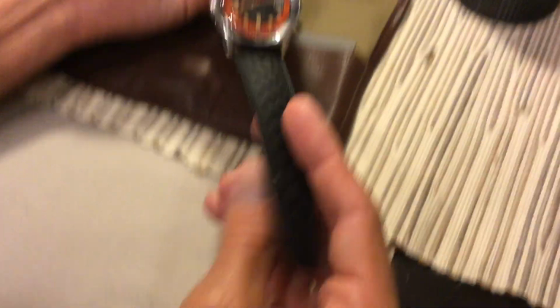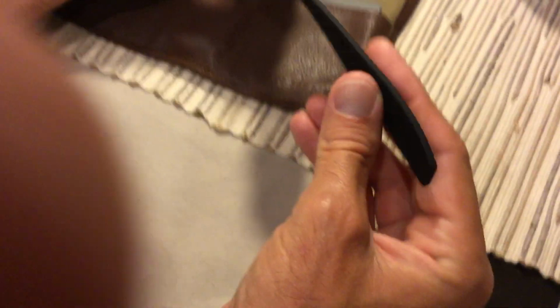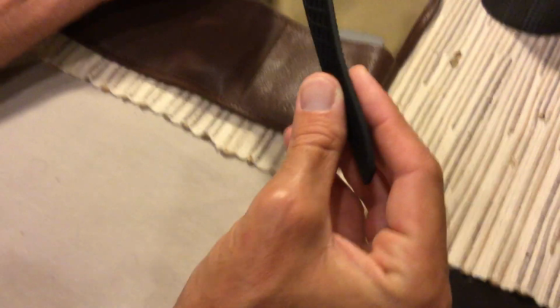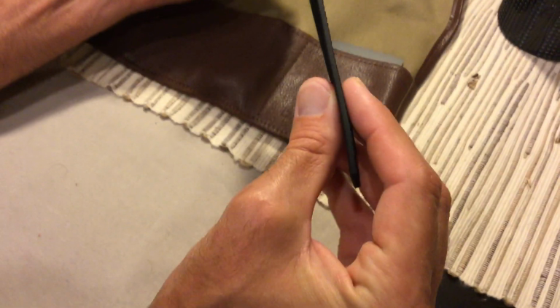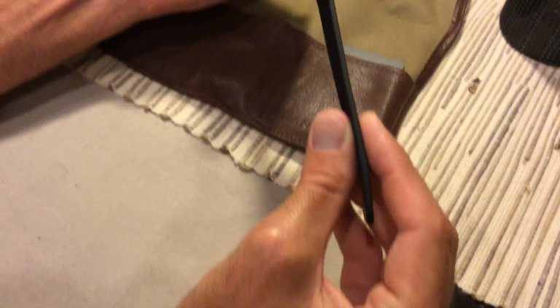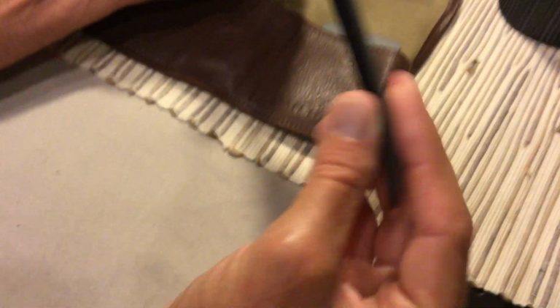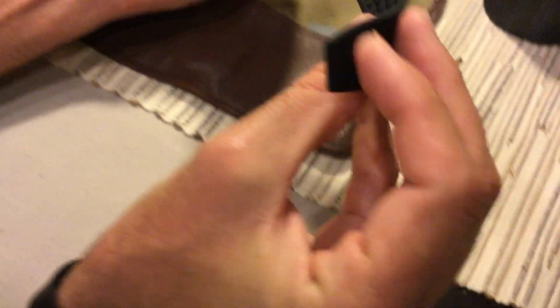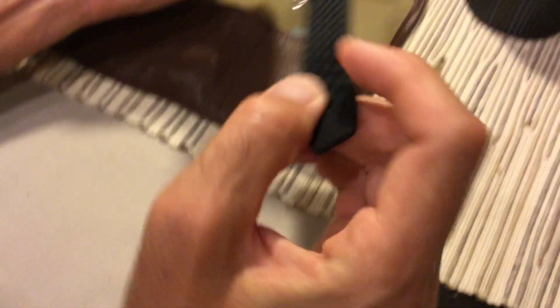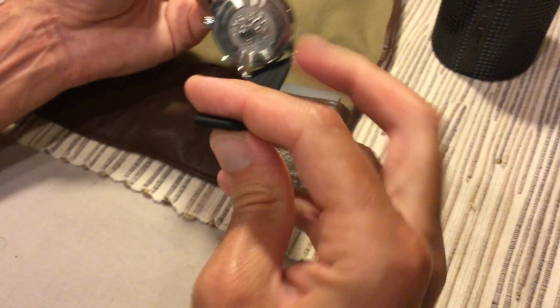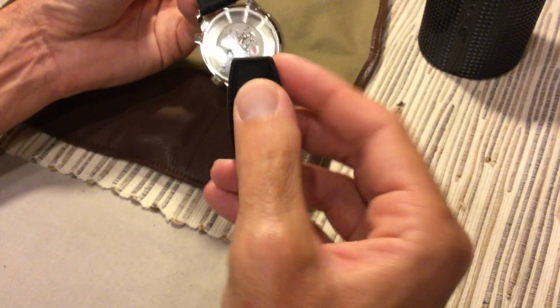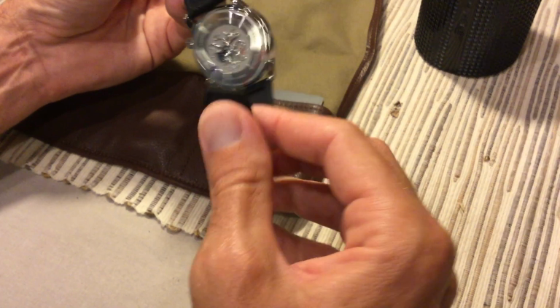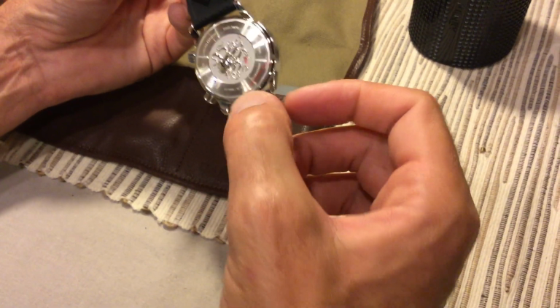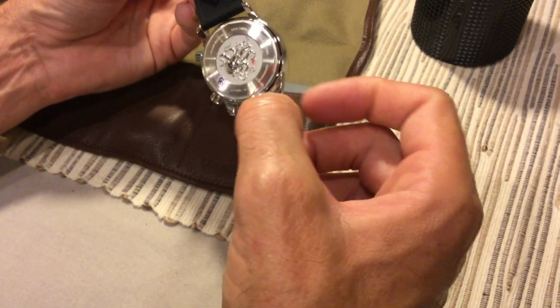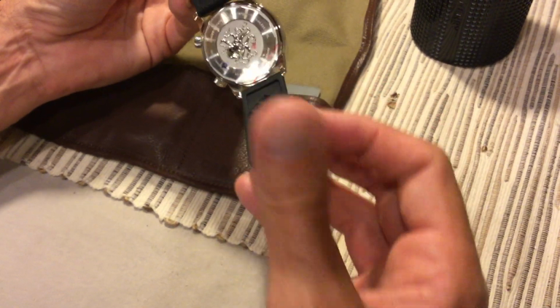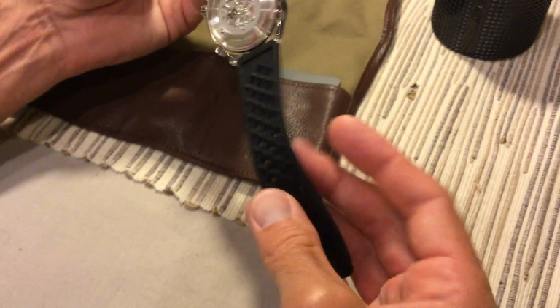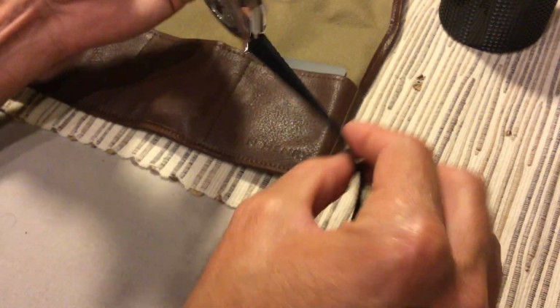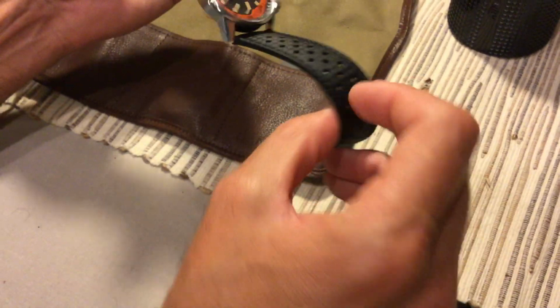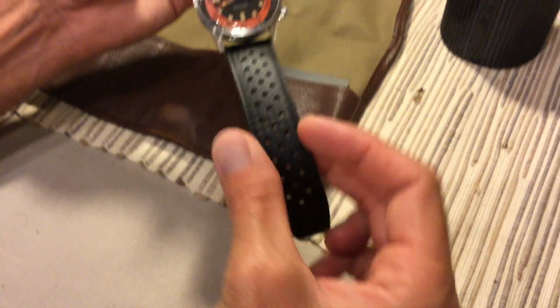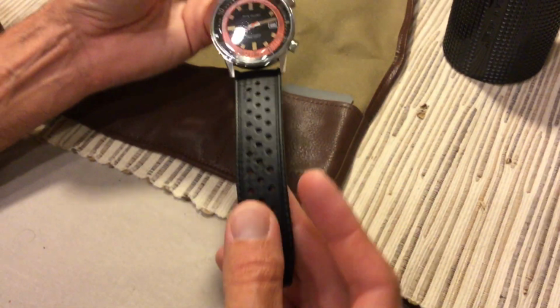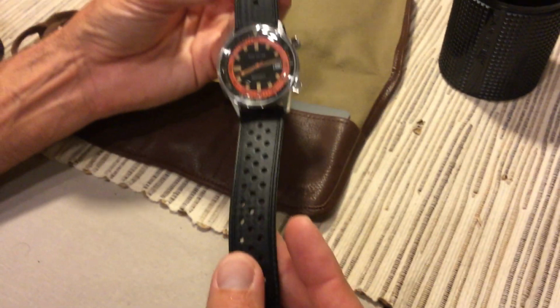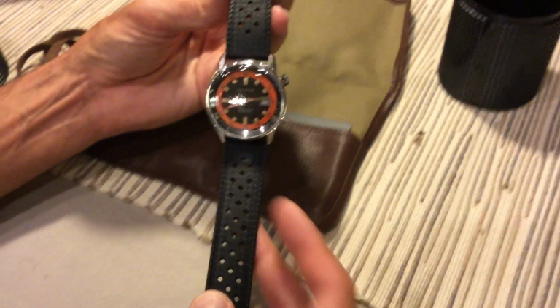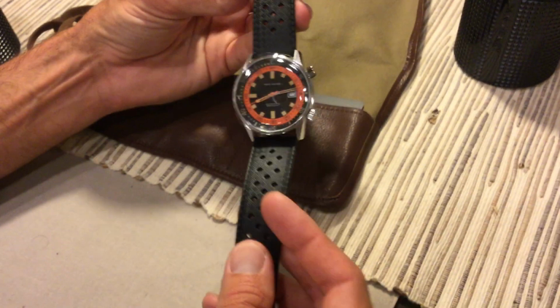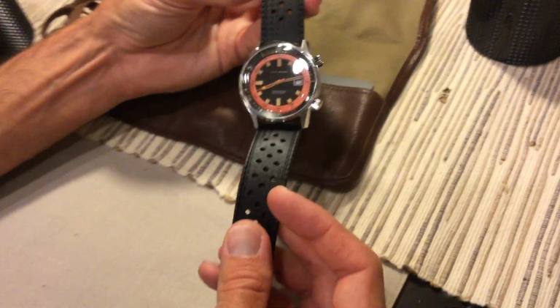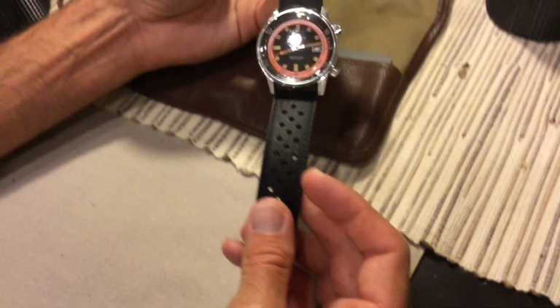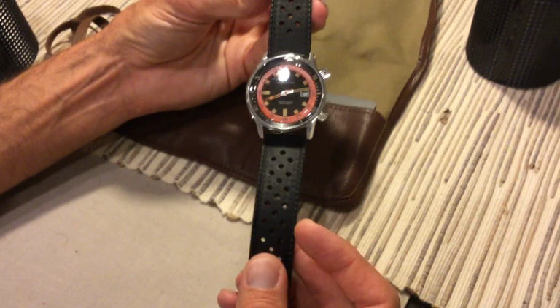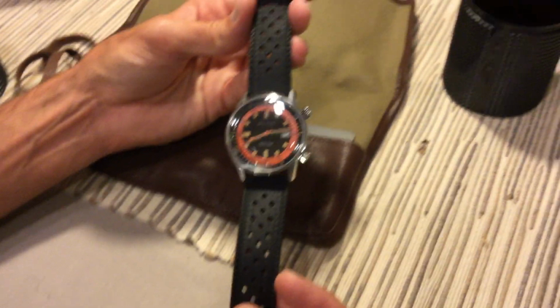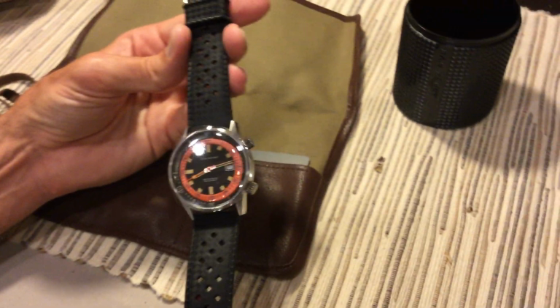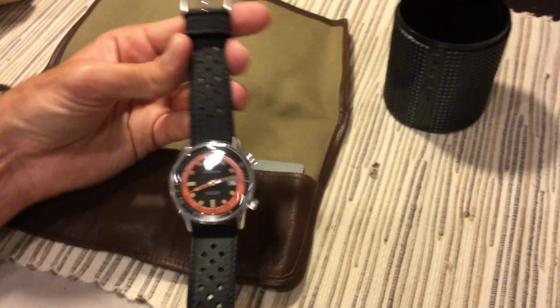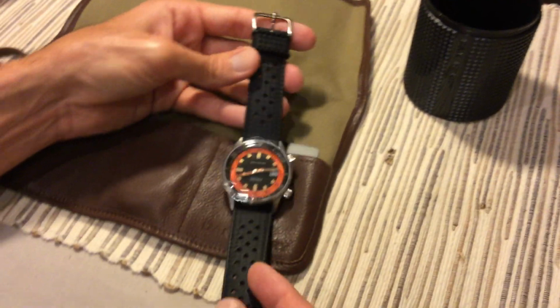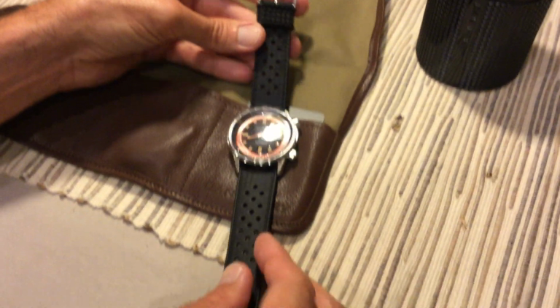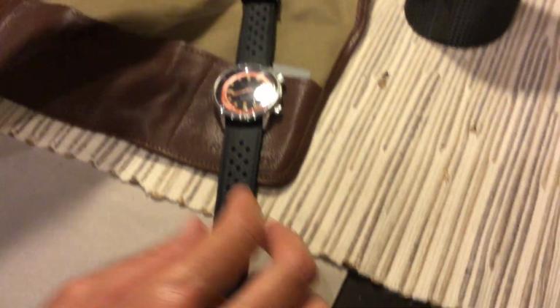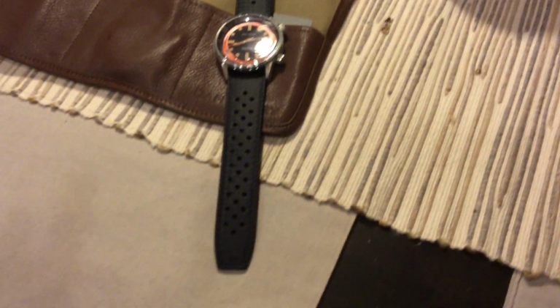The strap feels like a silicone or rubber material, but it's very nice — it's got a good thickness to it and it's nice and soft, not stiff in any way. How durable it's going to be over time I'm not sure, but it definitely feels good; it doesn't feel like a stiff rubber.